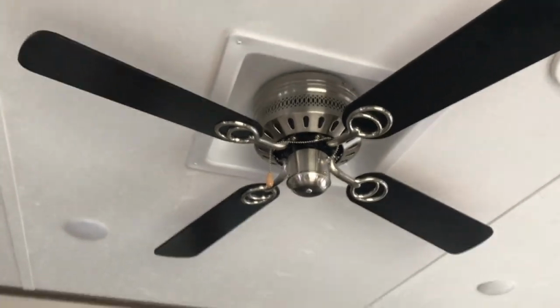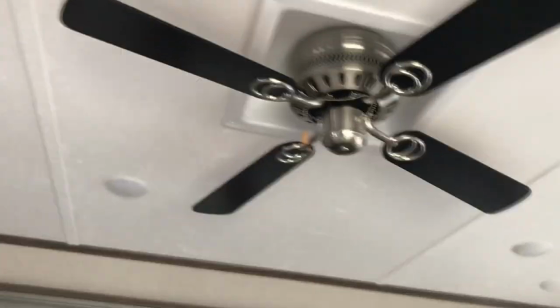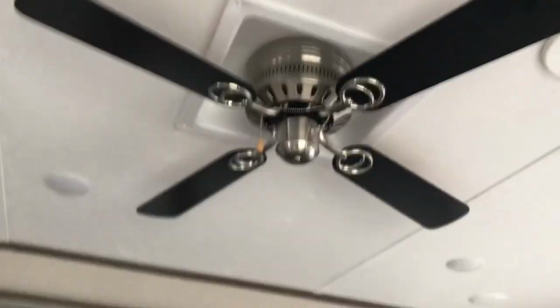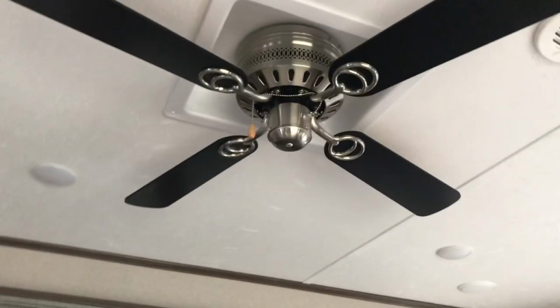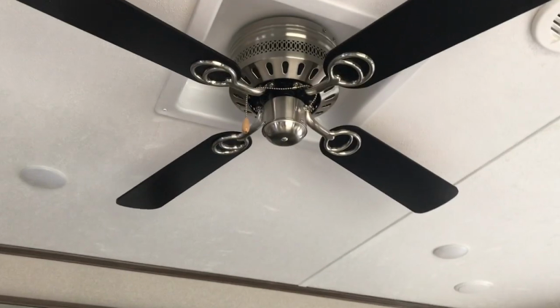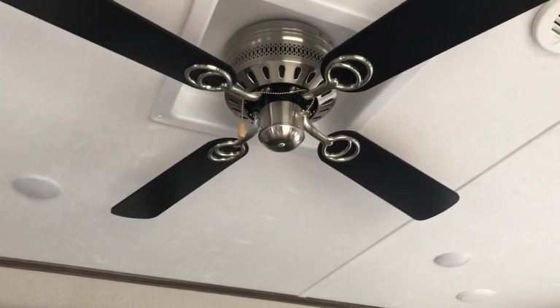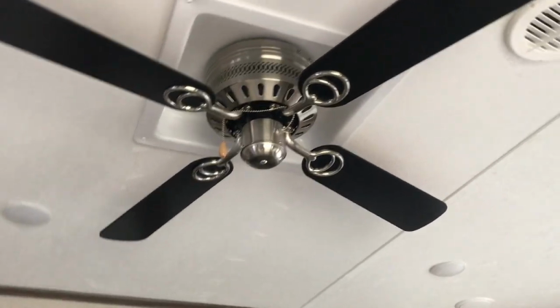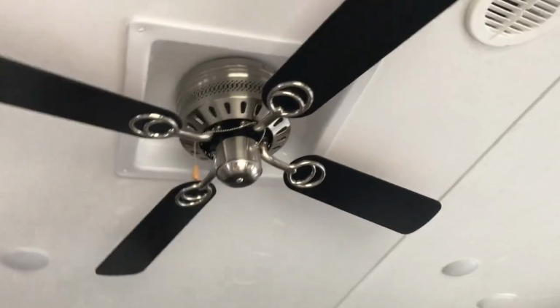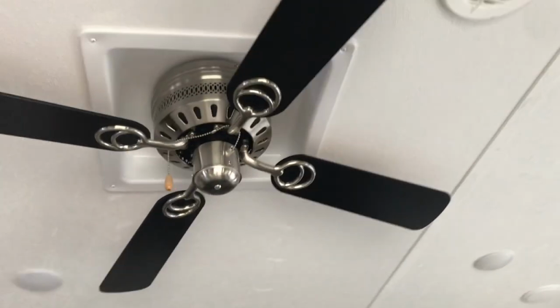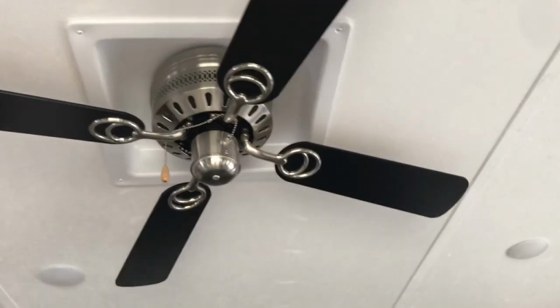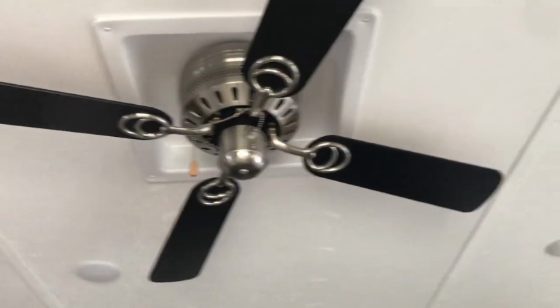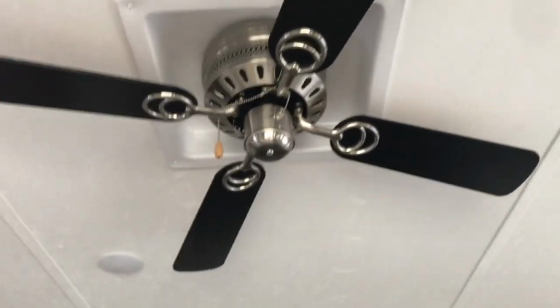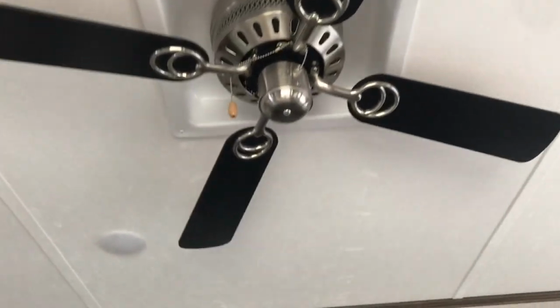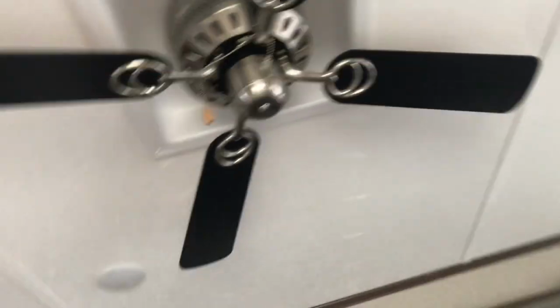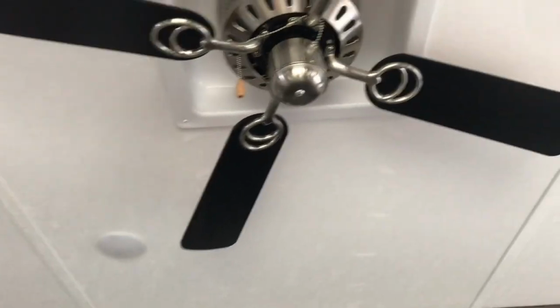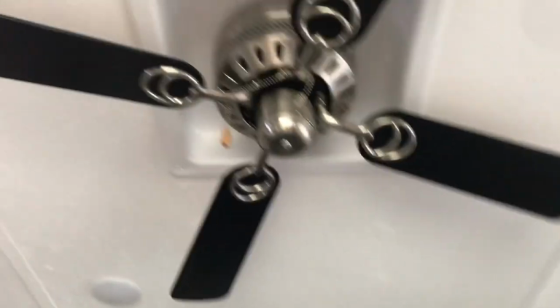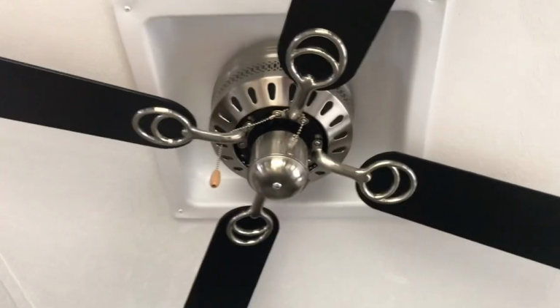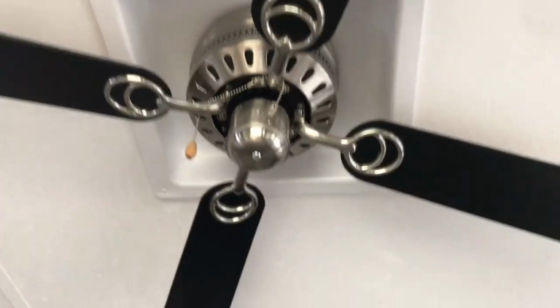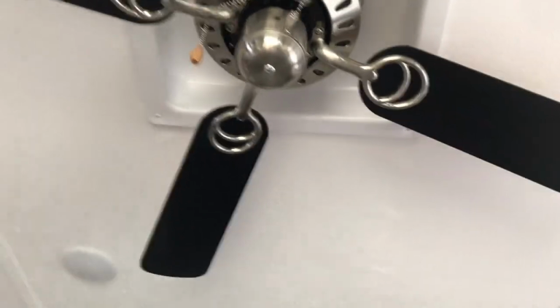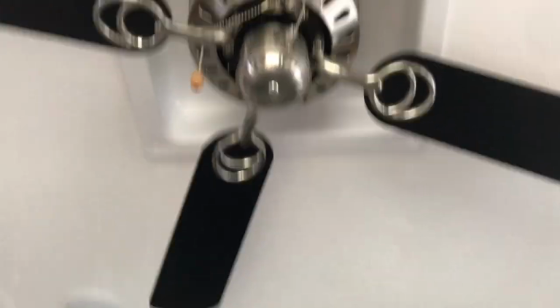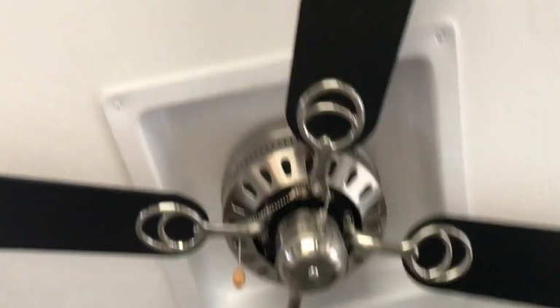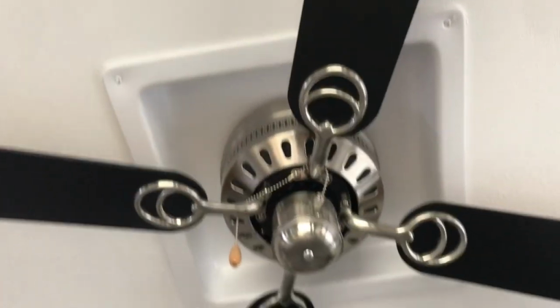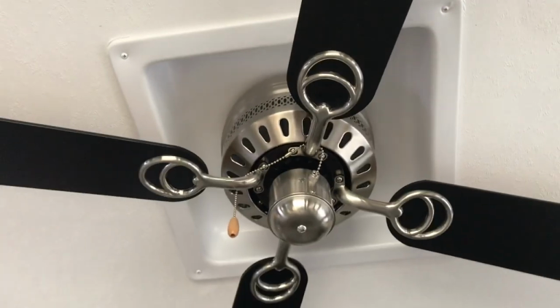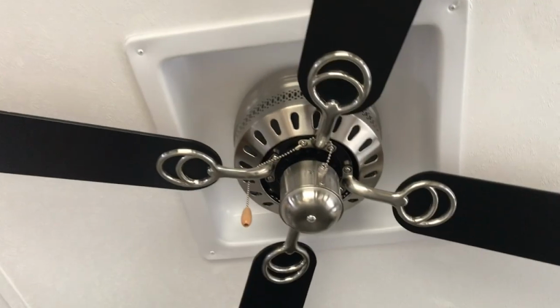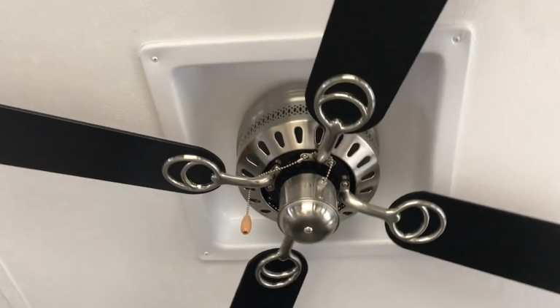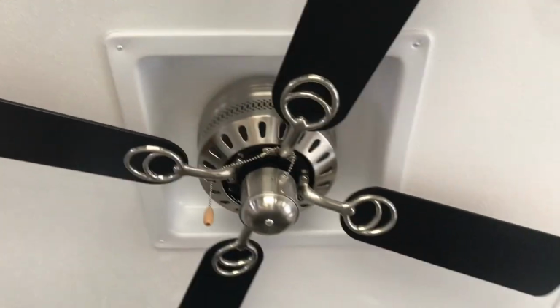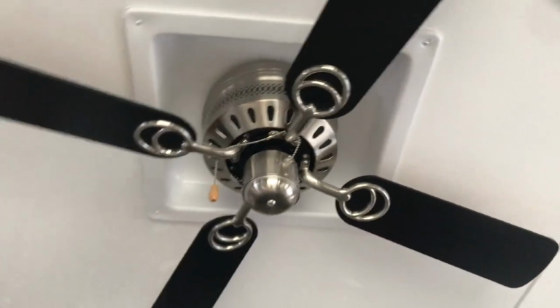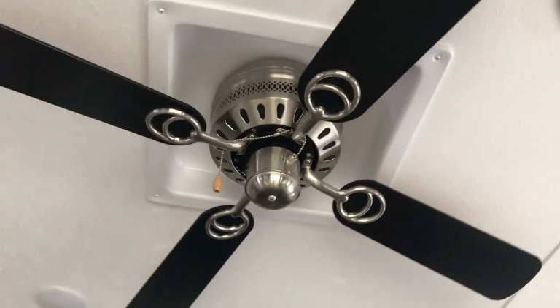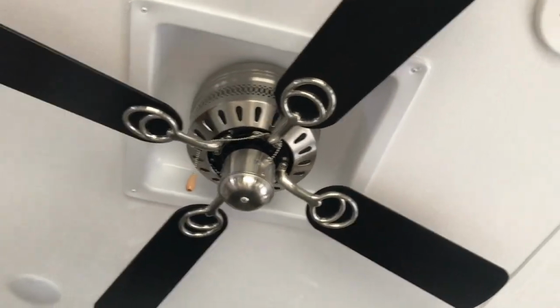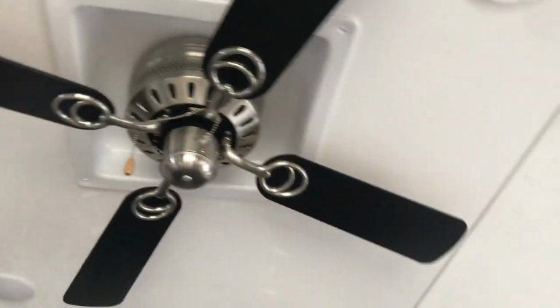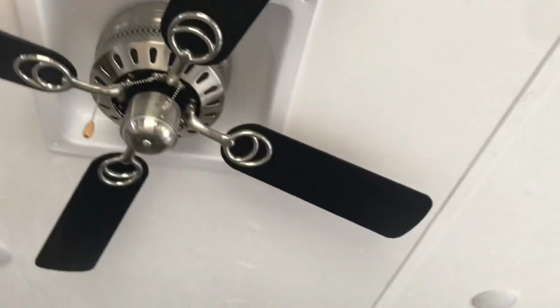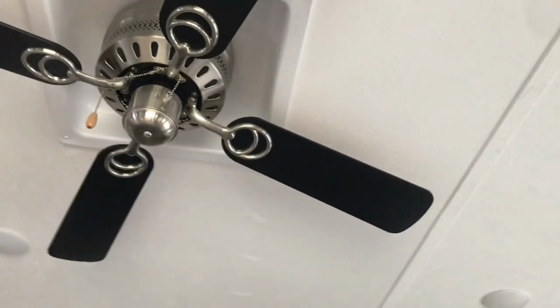Hello guys. It looks like they have an RV brand ceiling fan that's meant to be put in RVs, and these are in this one — one of the RVs.